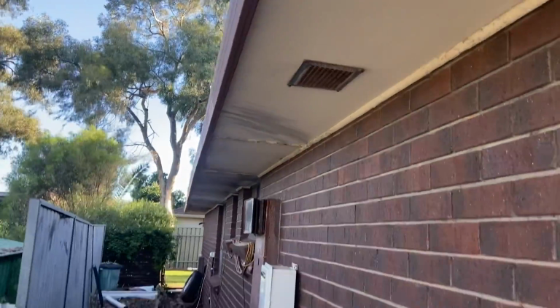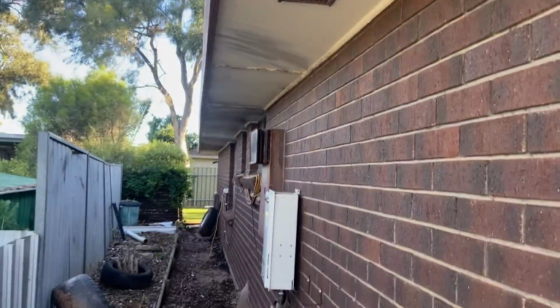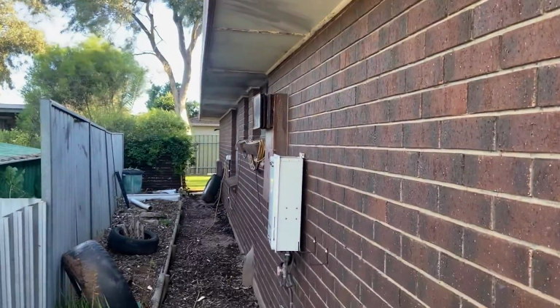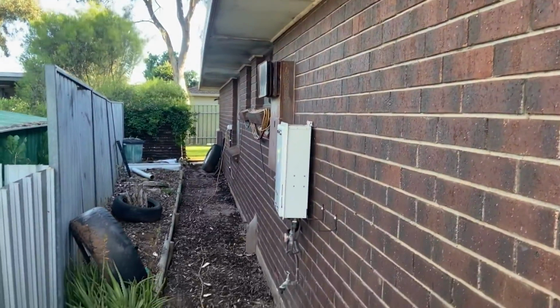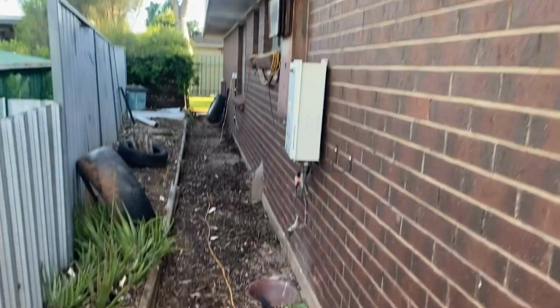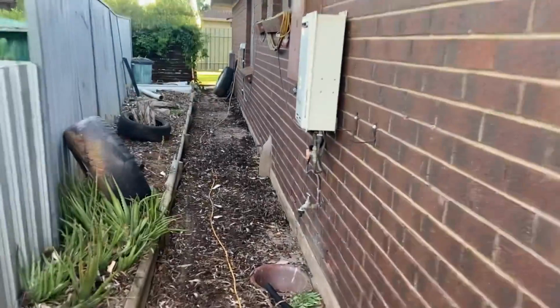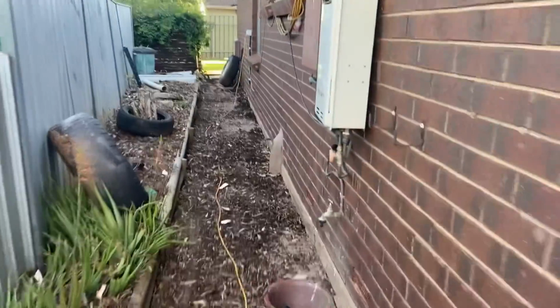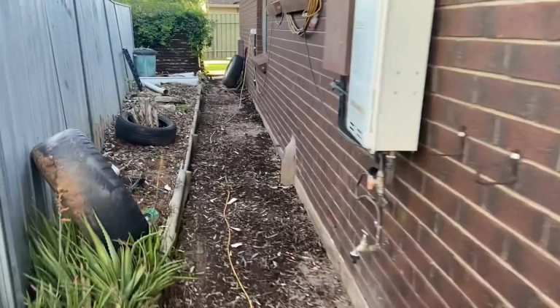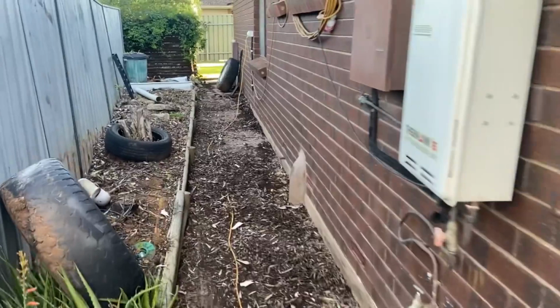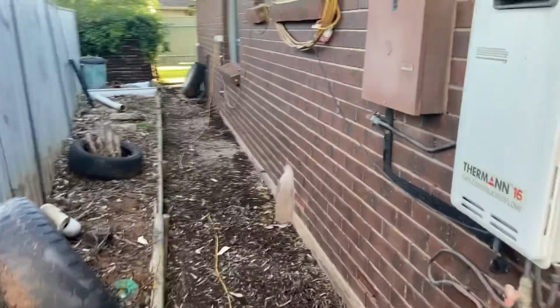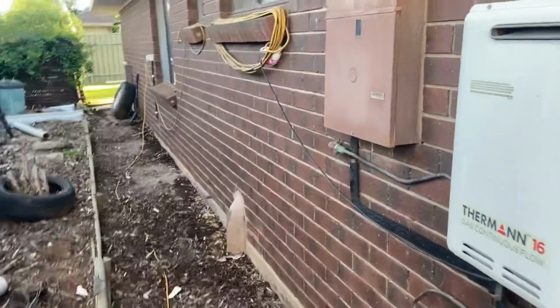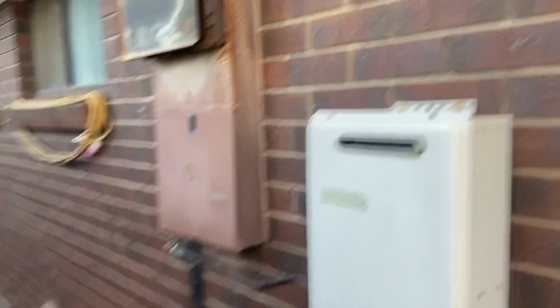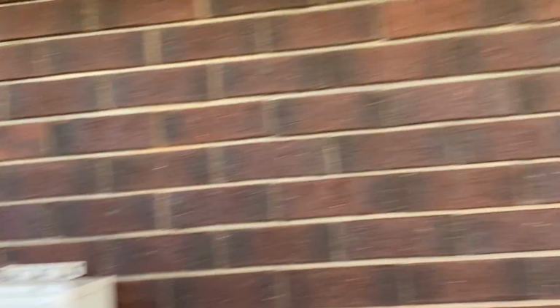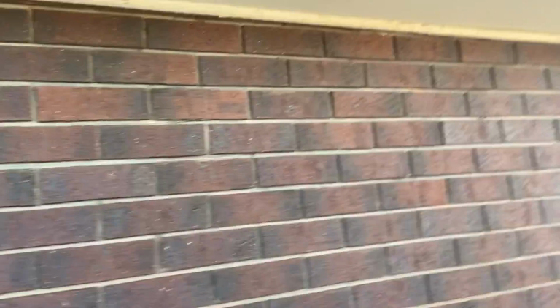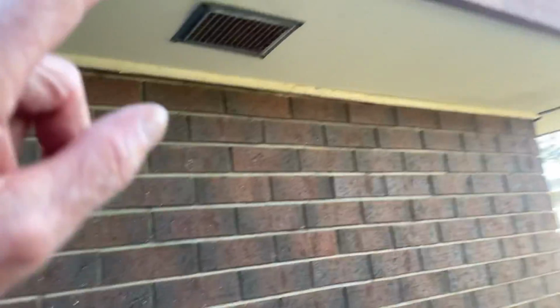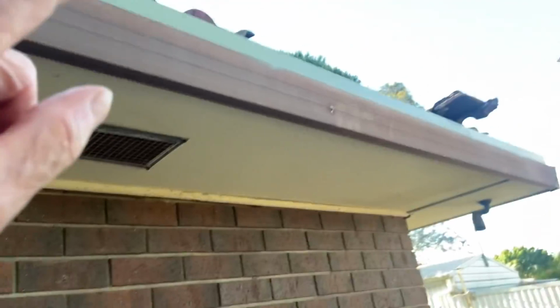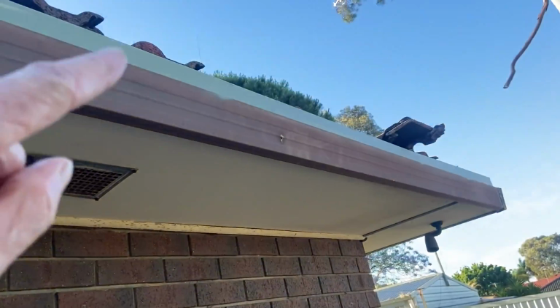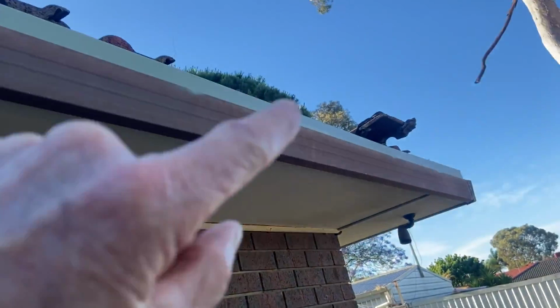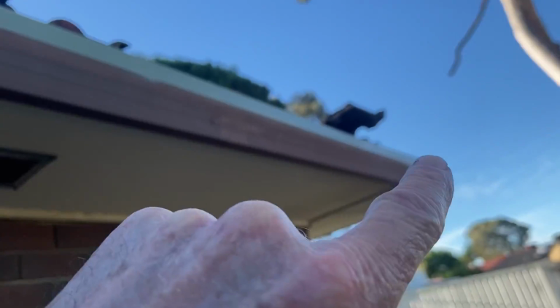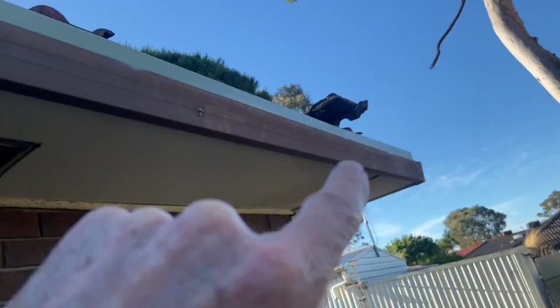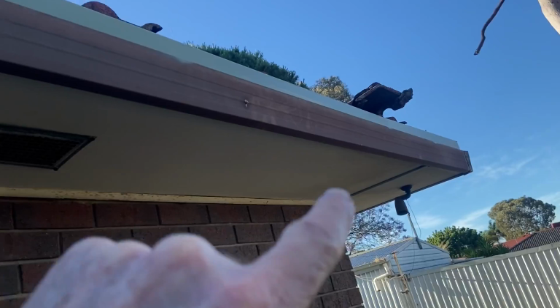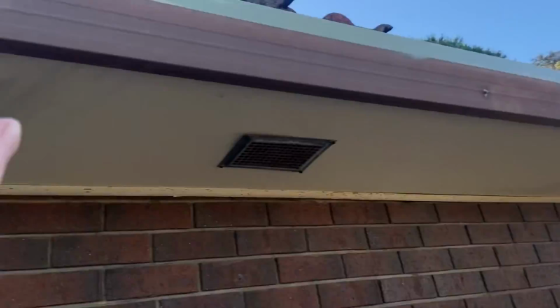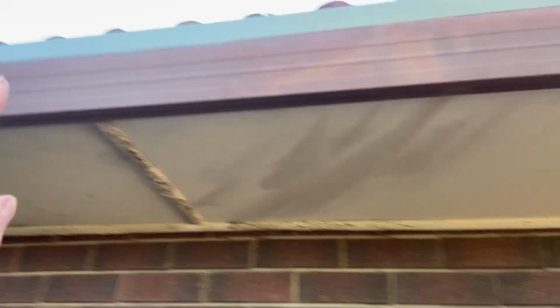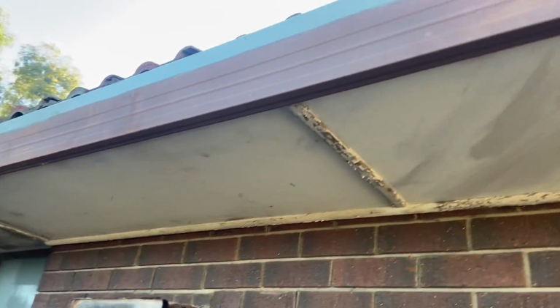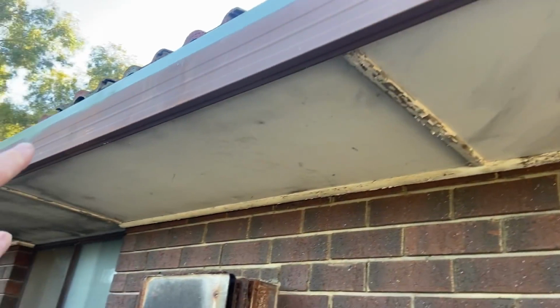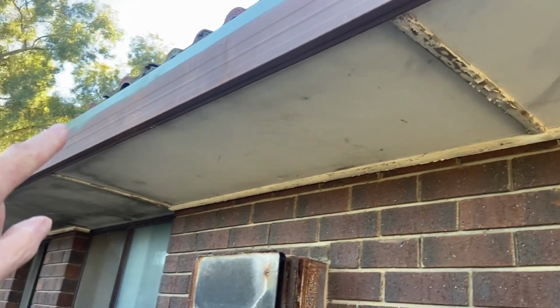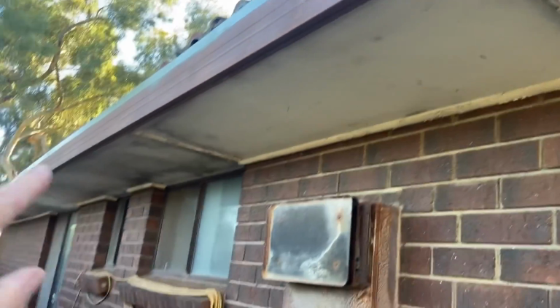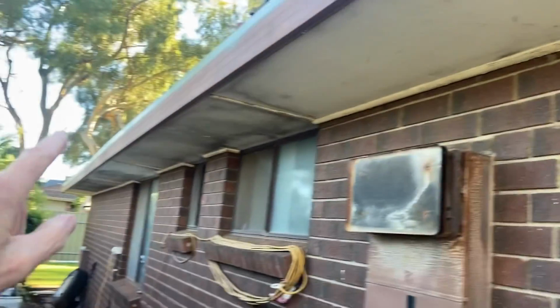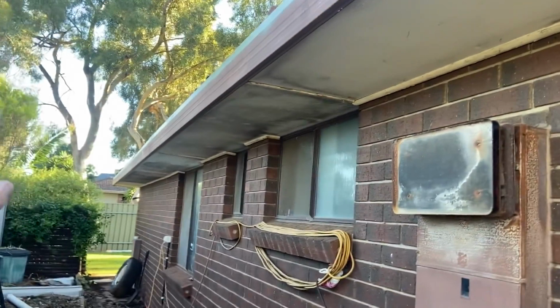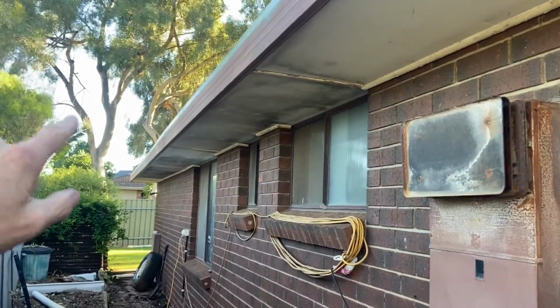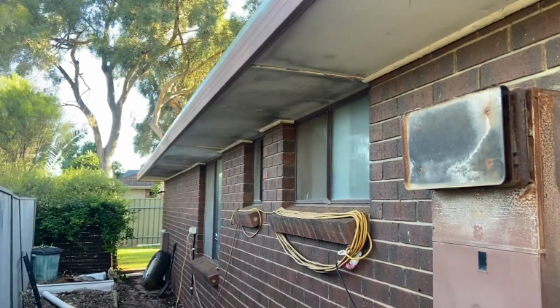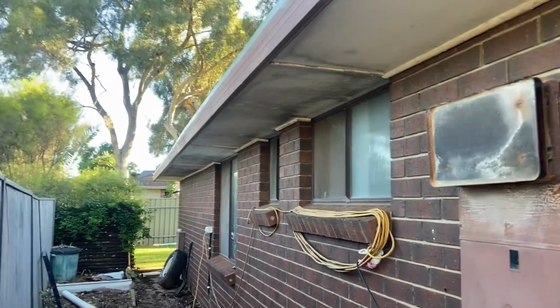Some gutters arriving today from Stratco. I don't know if I'll be doing much today — just be putting that five-metre length up there around the corner, down to here somewhere. Maybe I'll put another couple in later this afternoon.